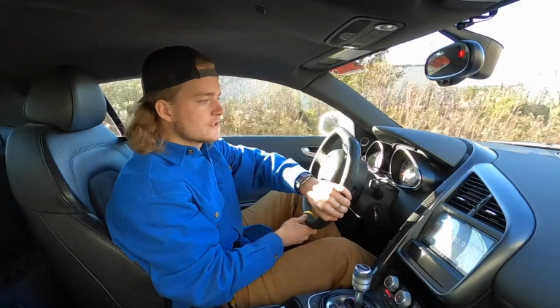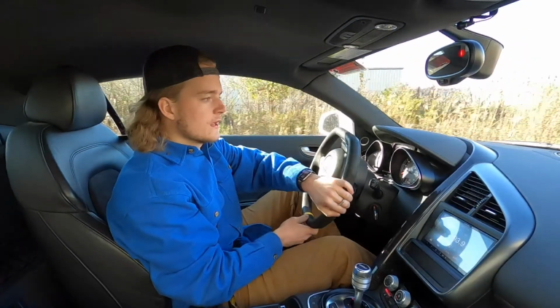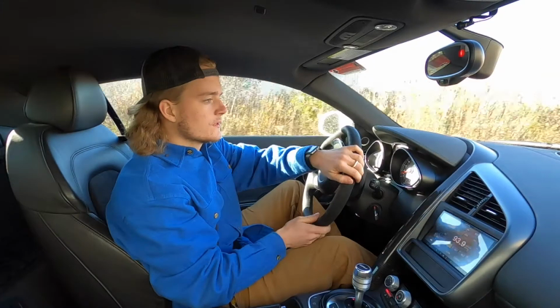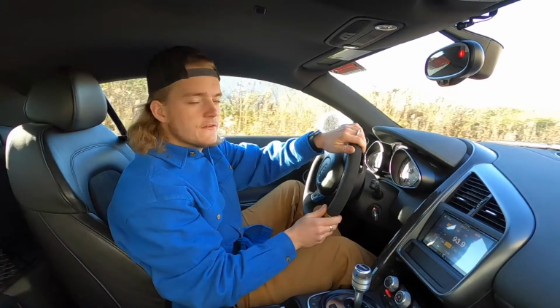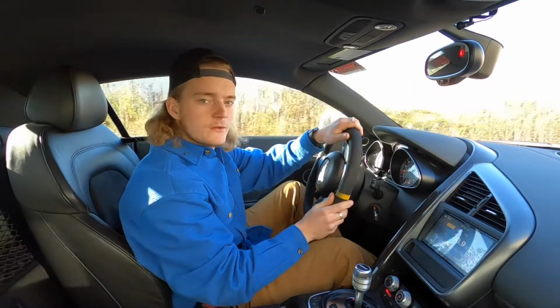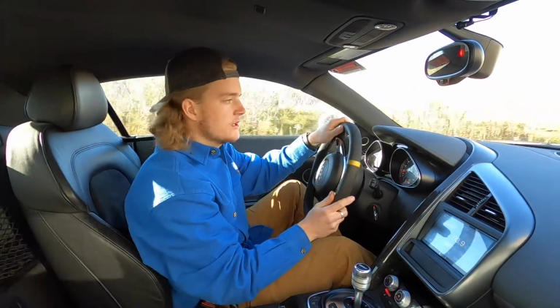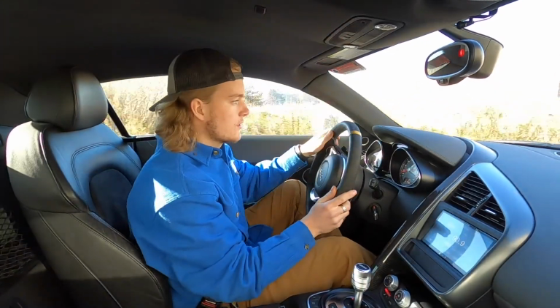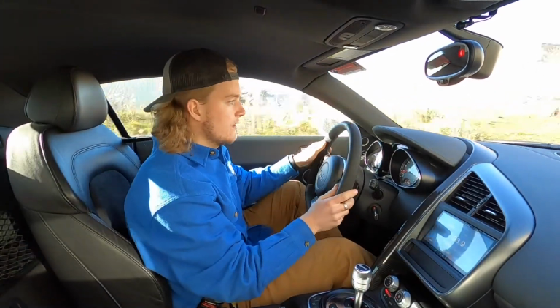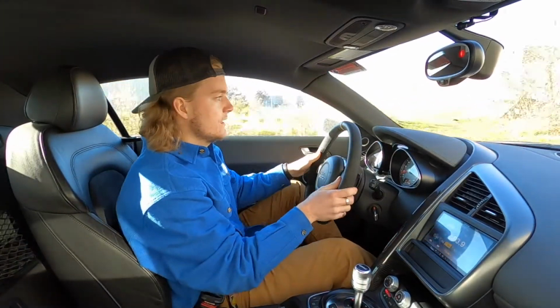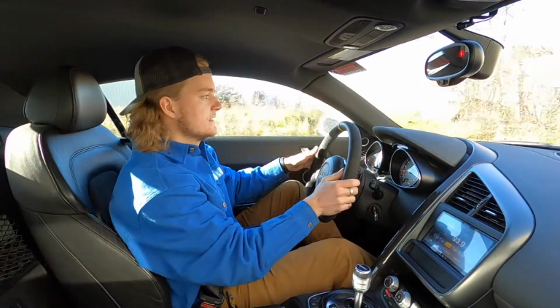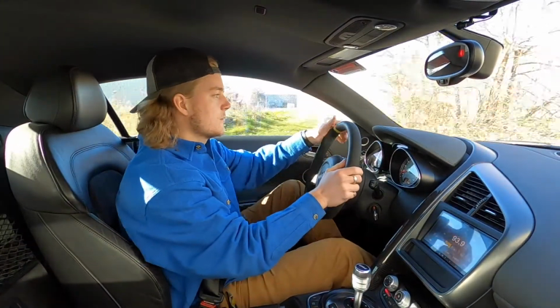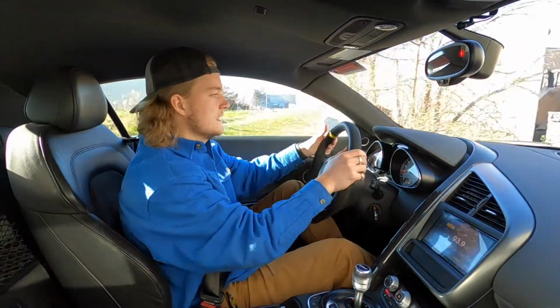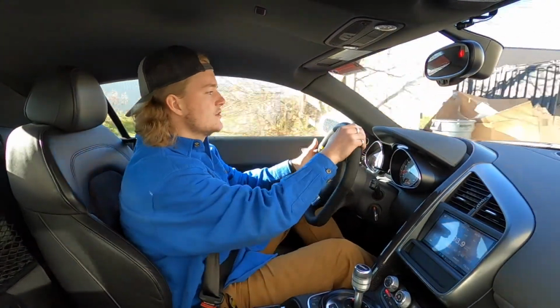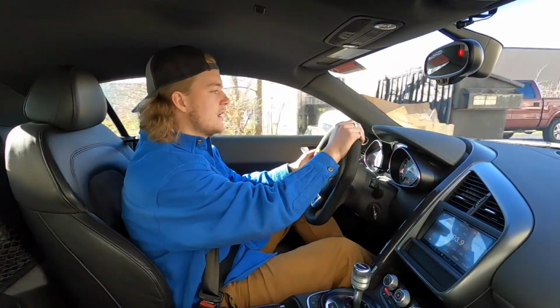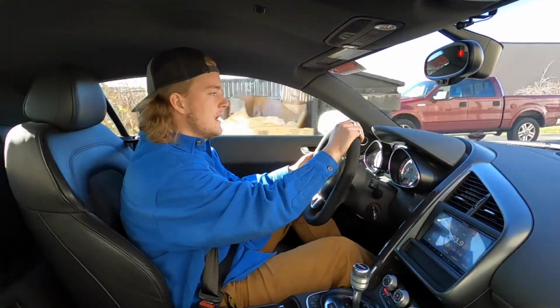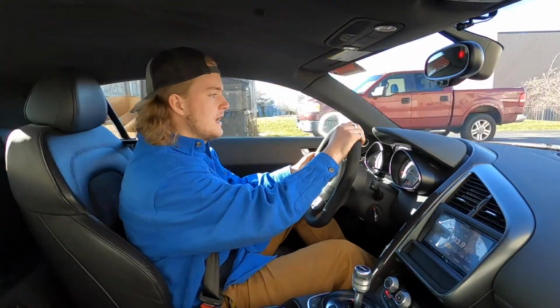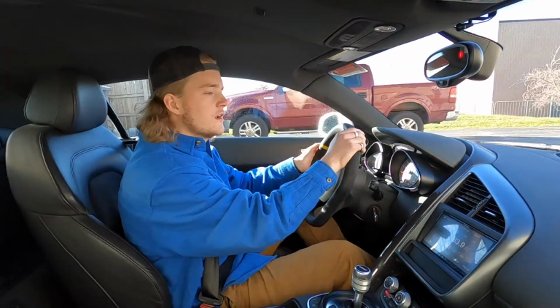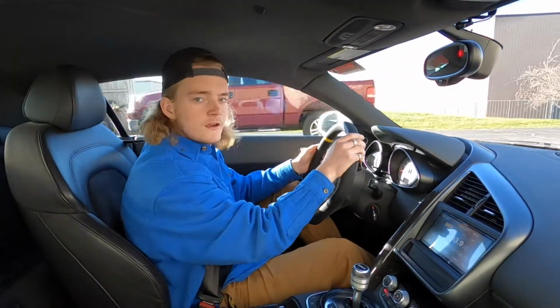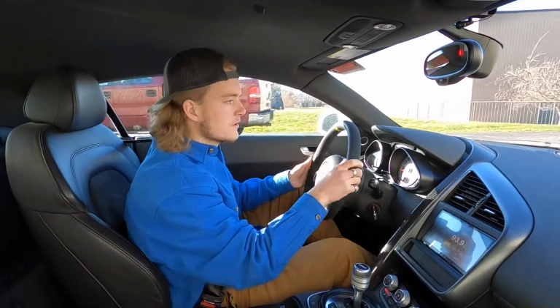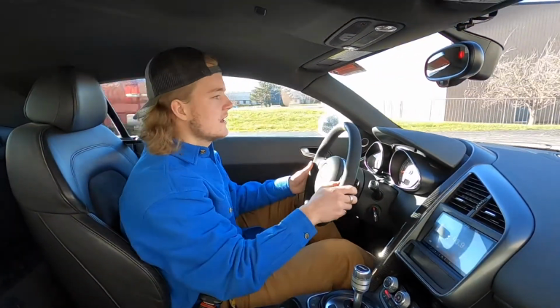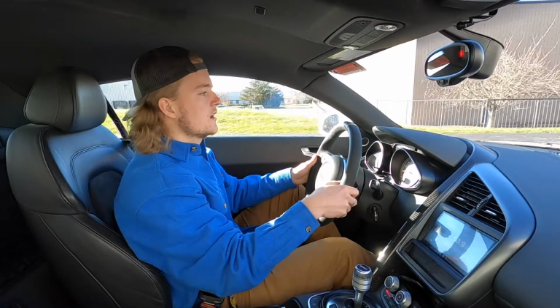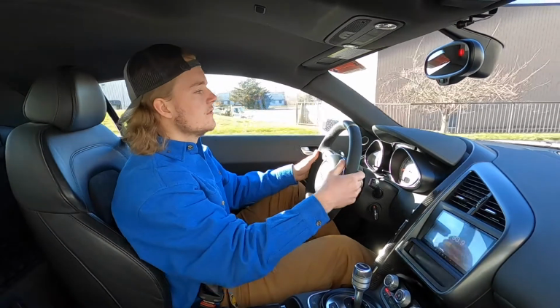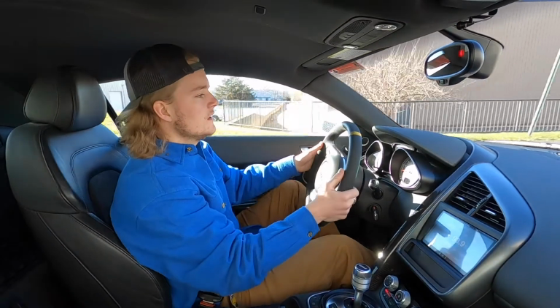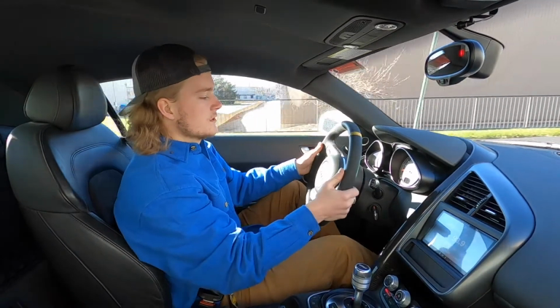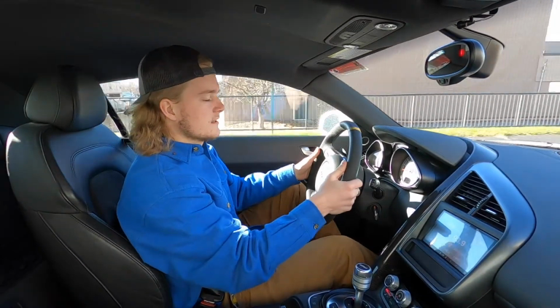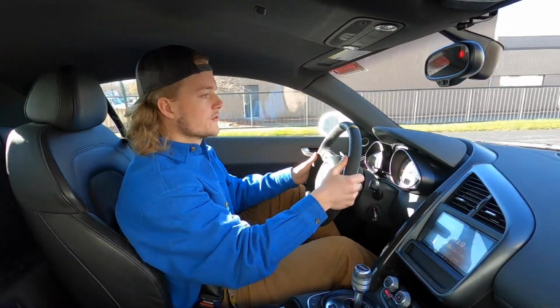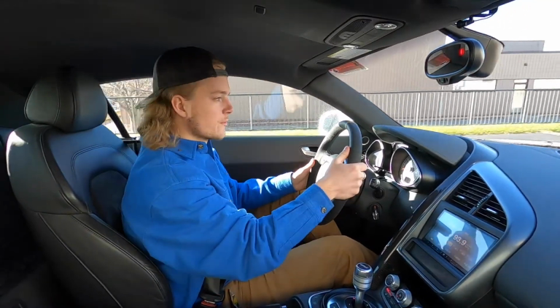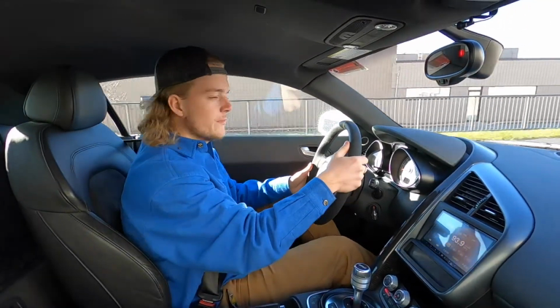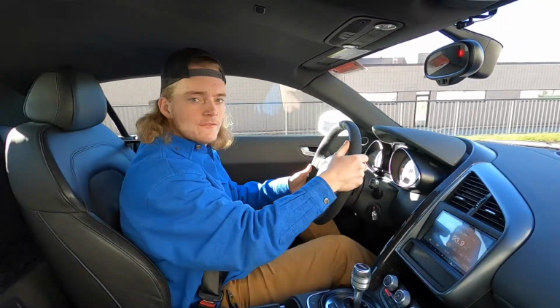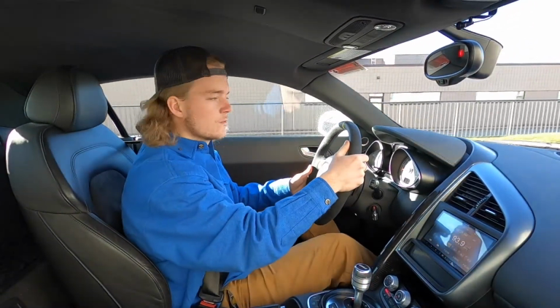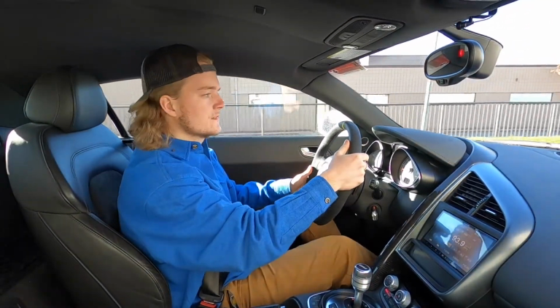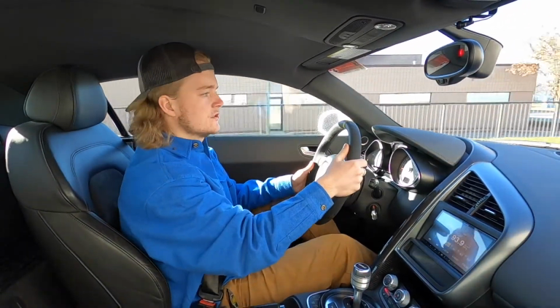How's it going, everyone? Steve here with the GR Auto Gallery, and today we're going to take this 2009 Audi R8 for a little test drive. We're just going to see how it goes down the road and make sure everything's working as it should.